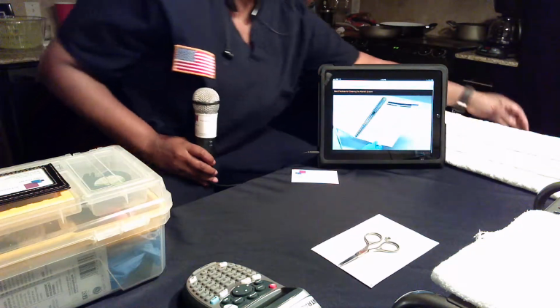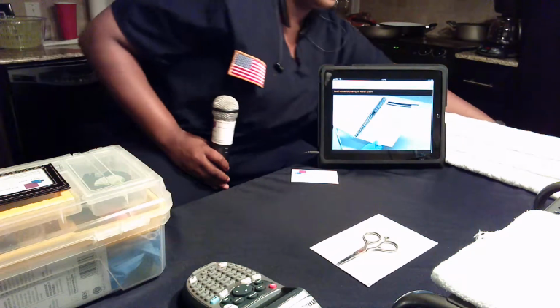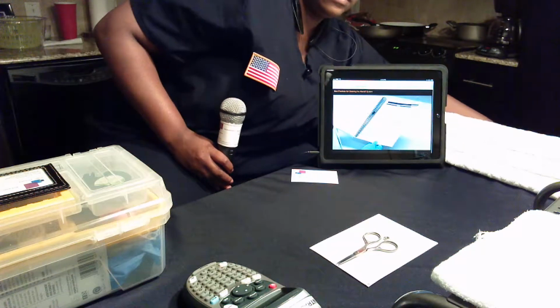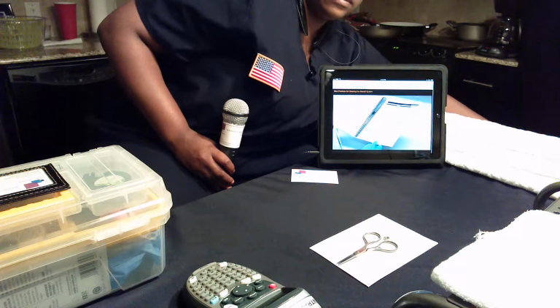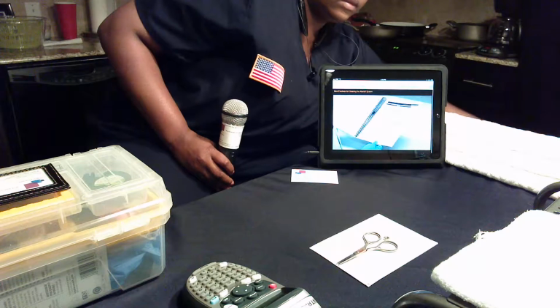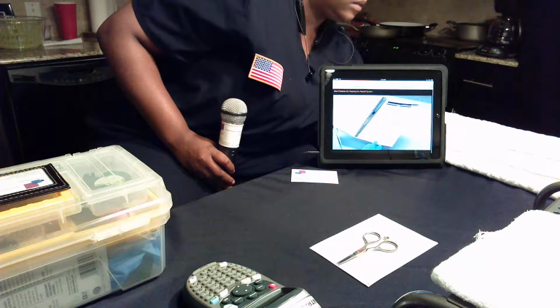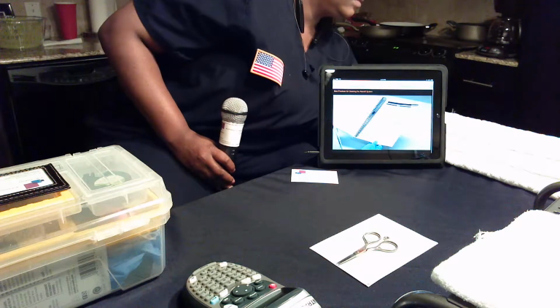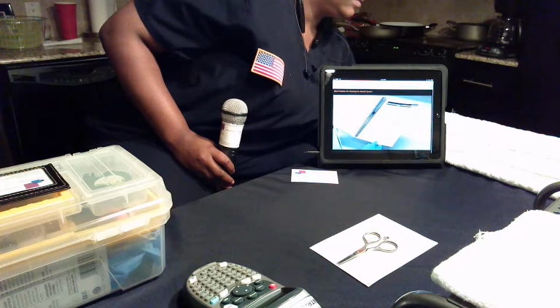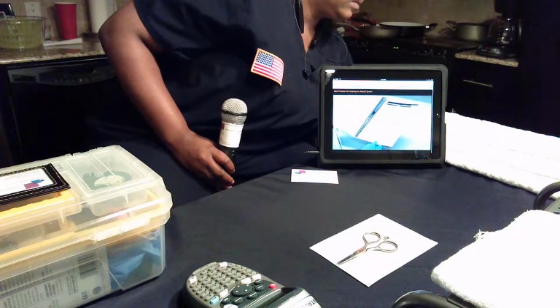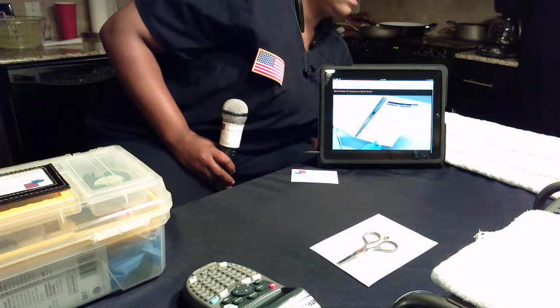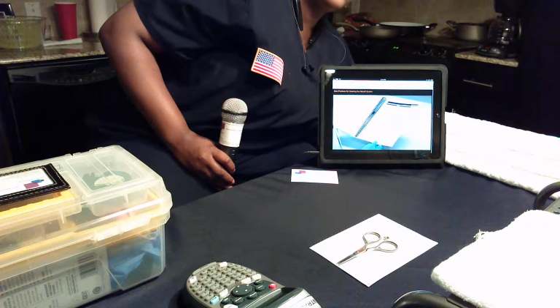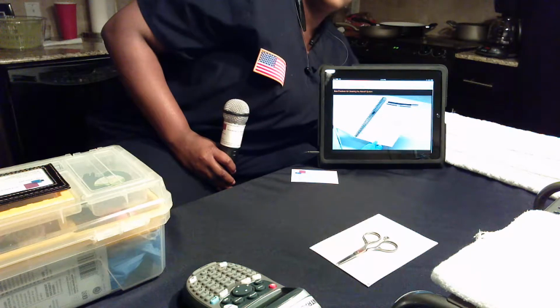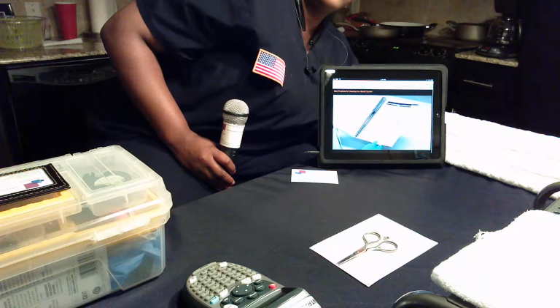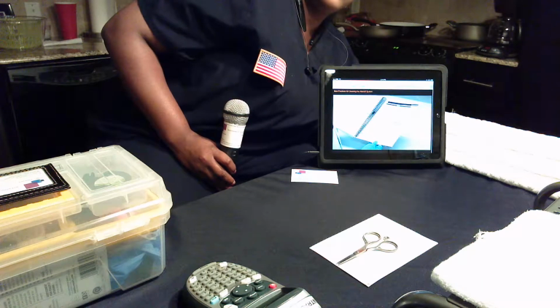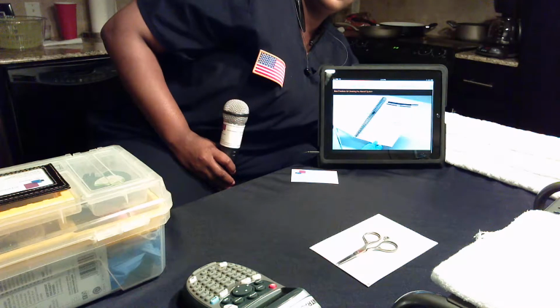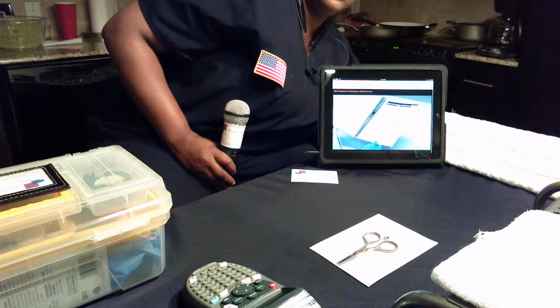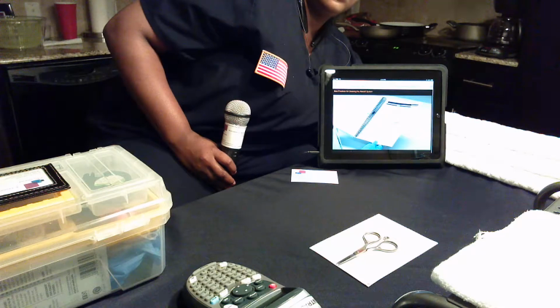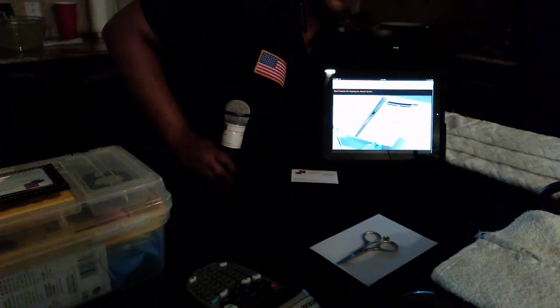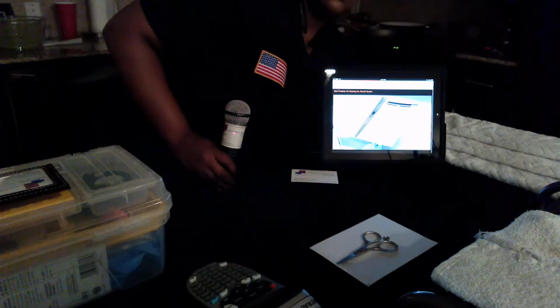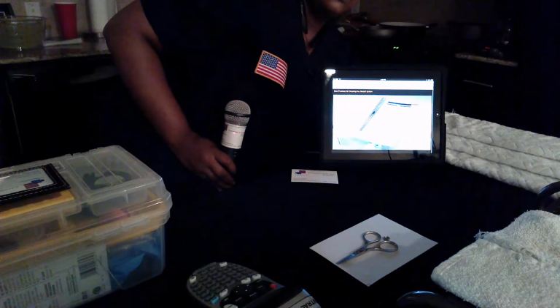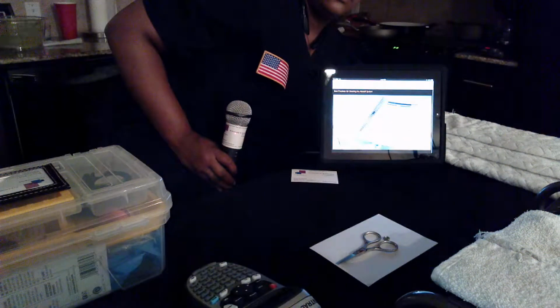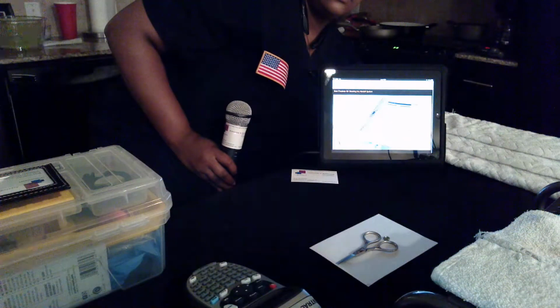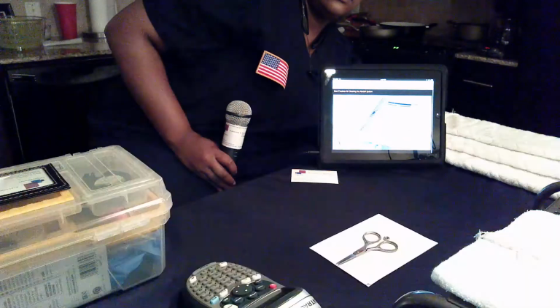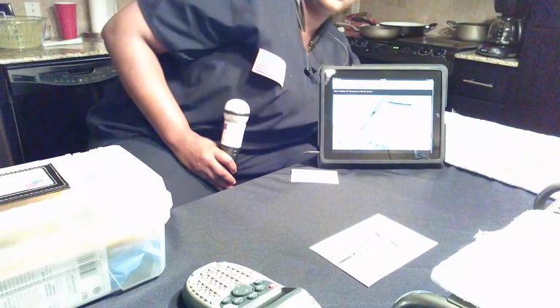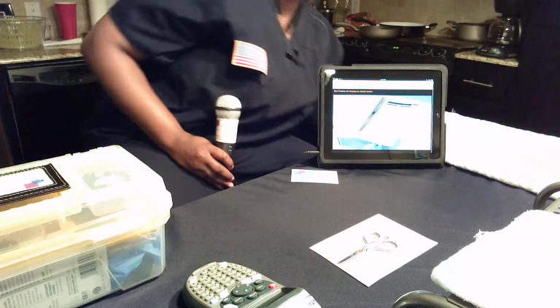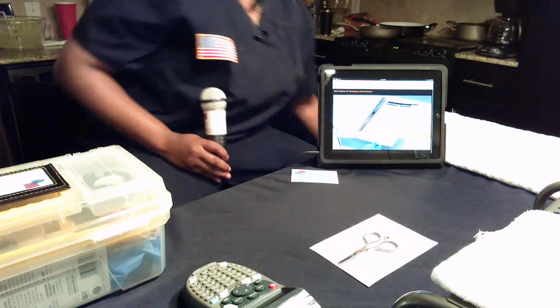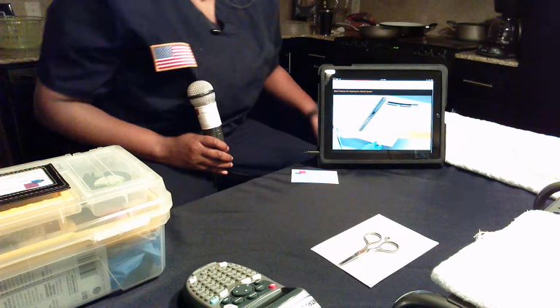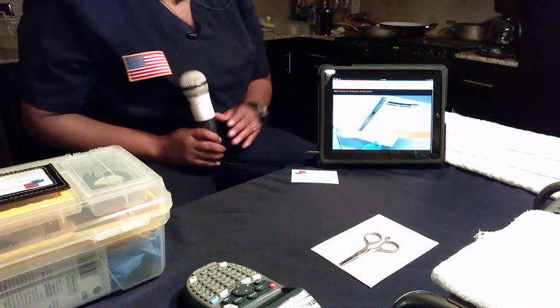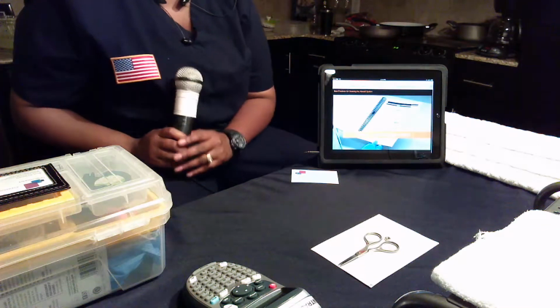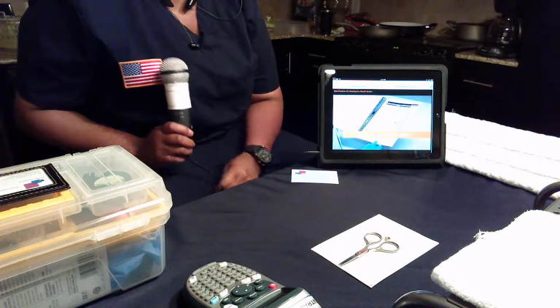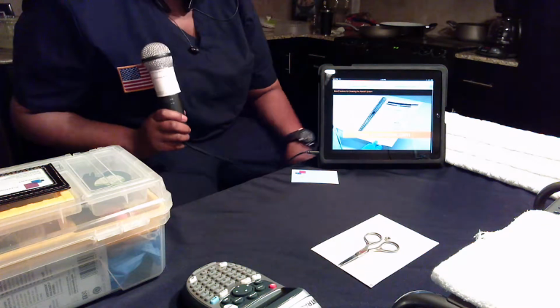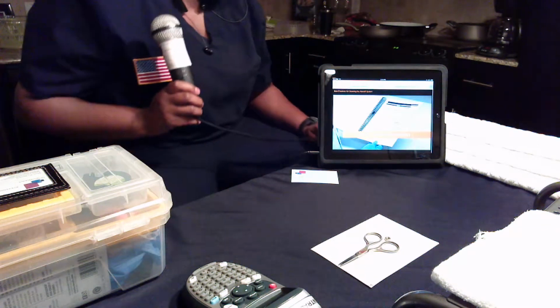Always follow the instructions provided in the maintenance section of your Alaris system user manual. You can find the user manual at www.carefusion.com.